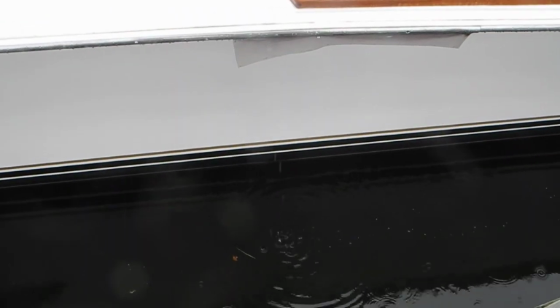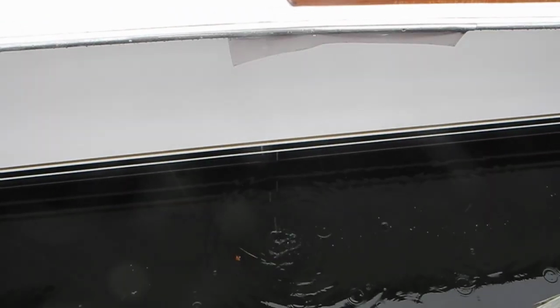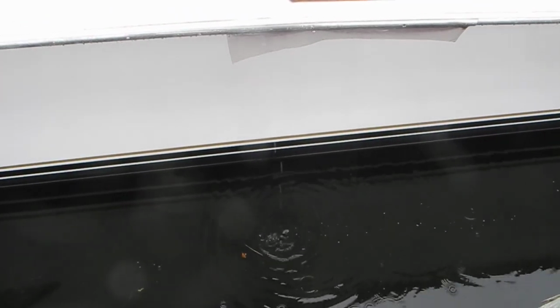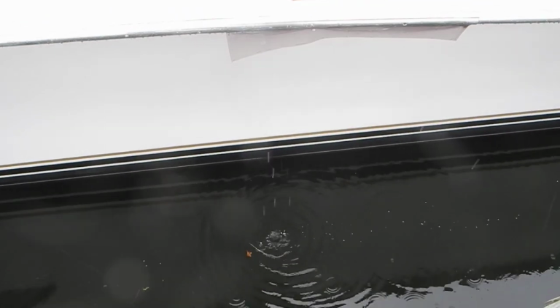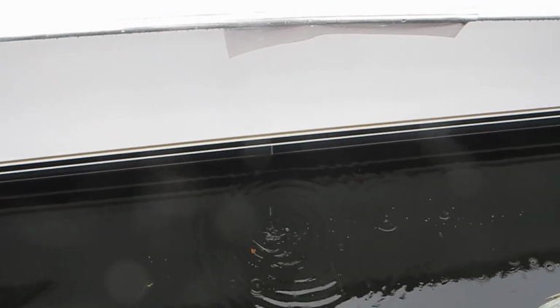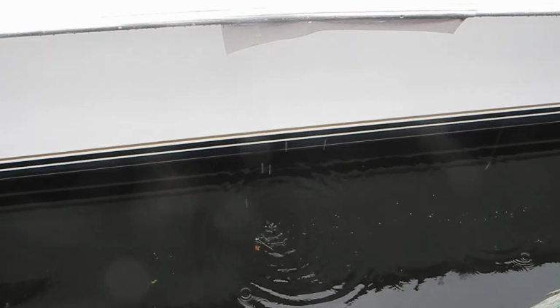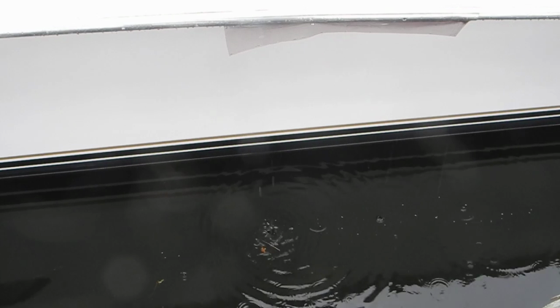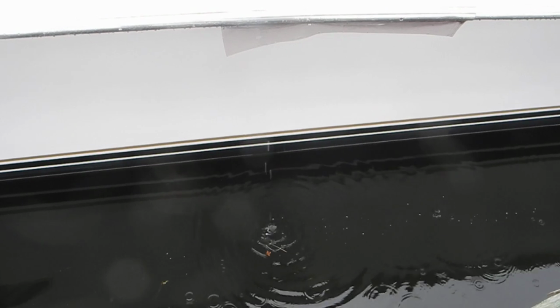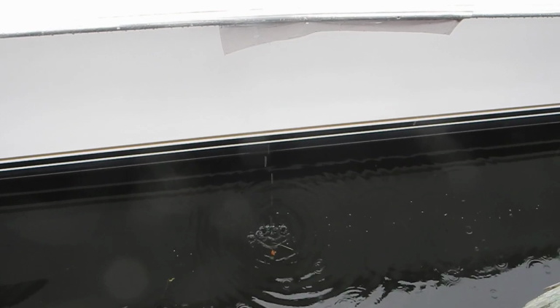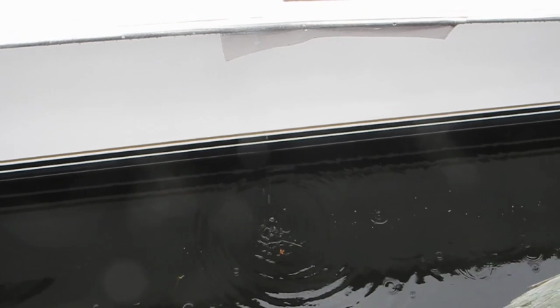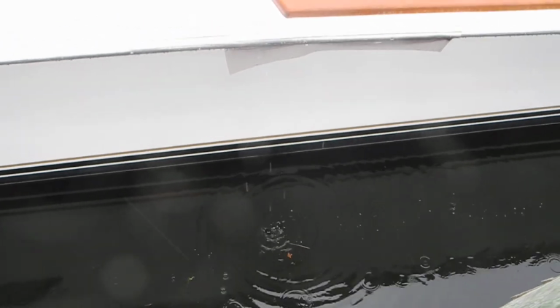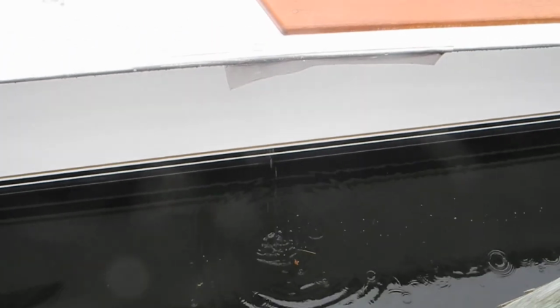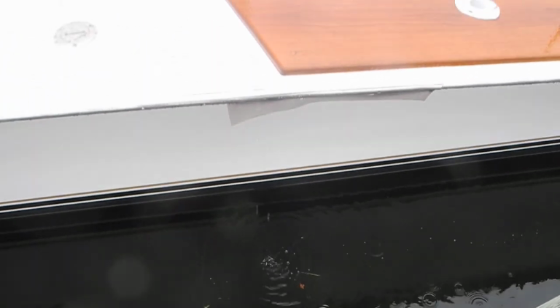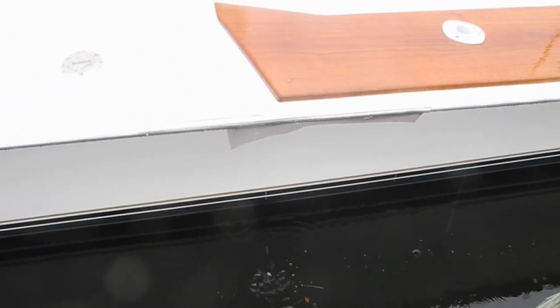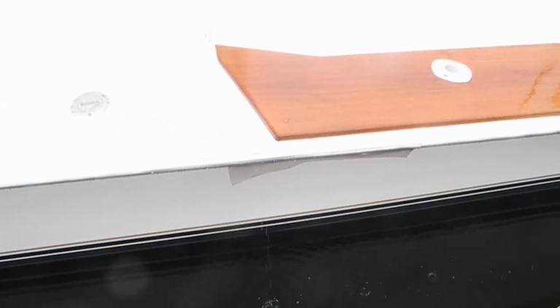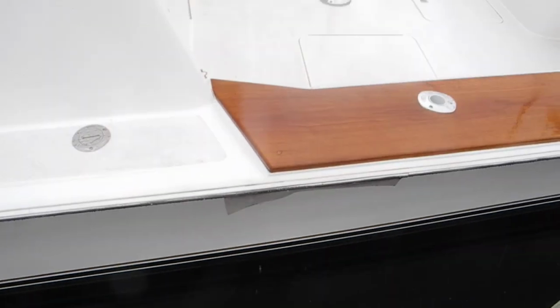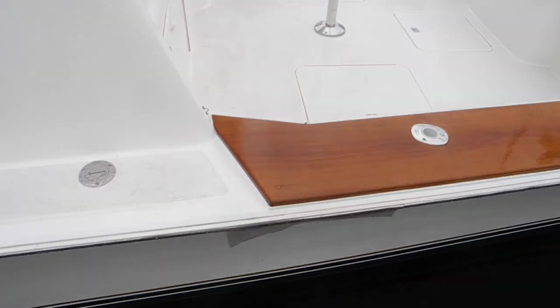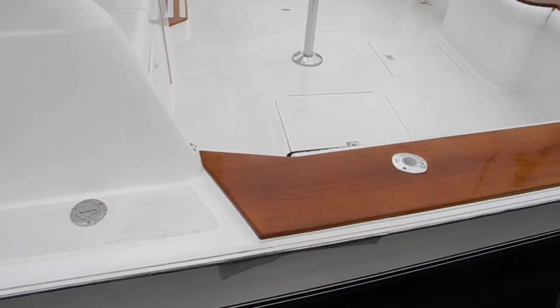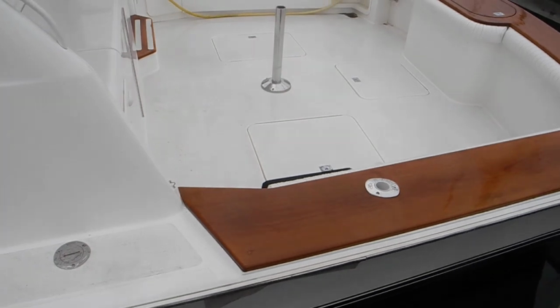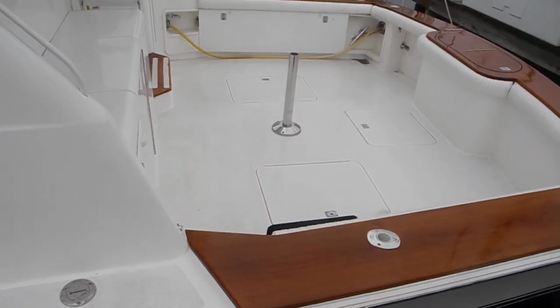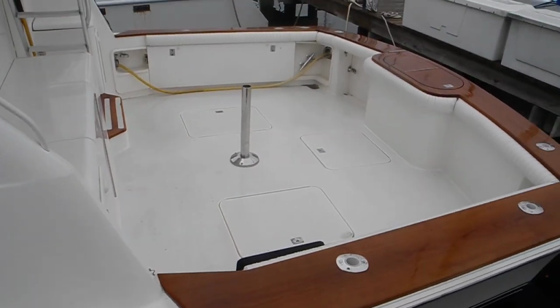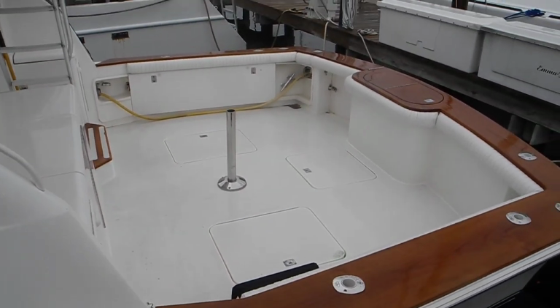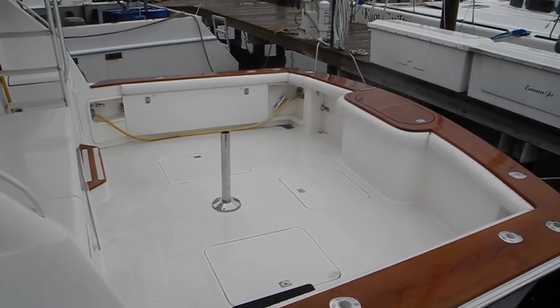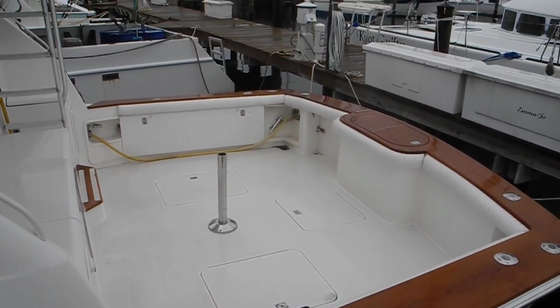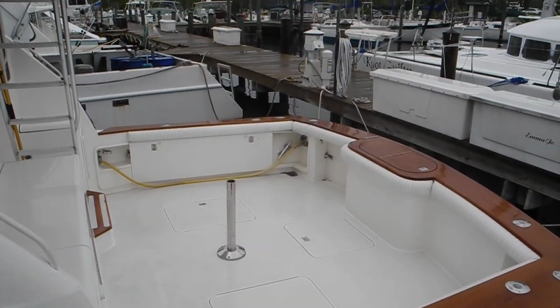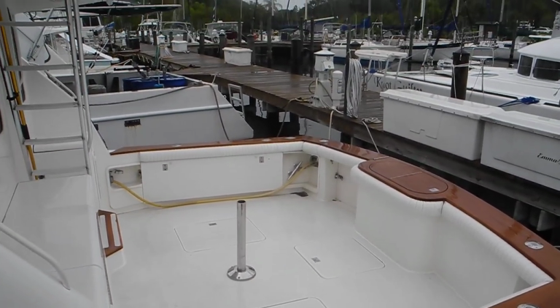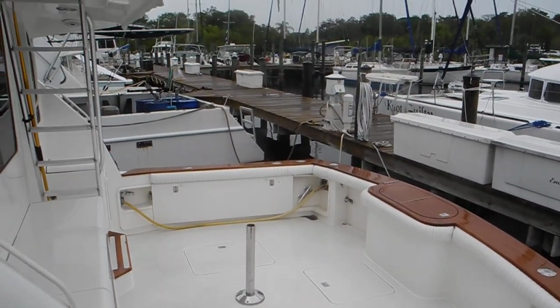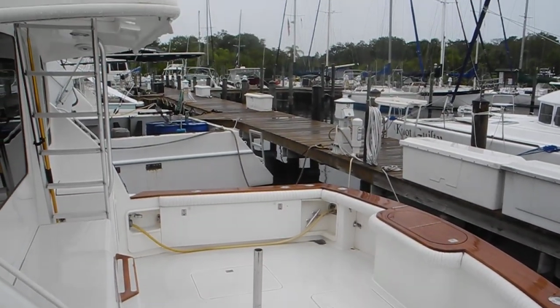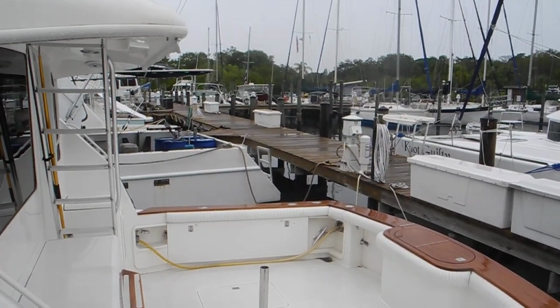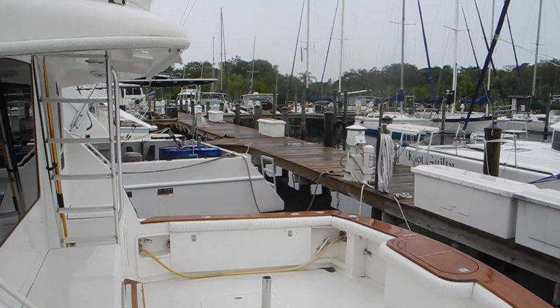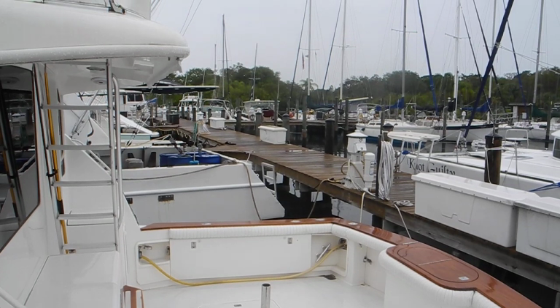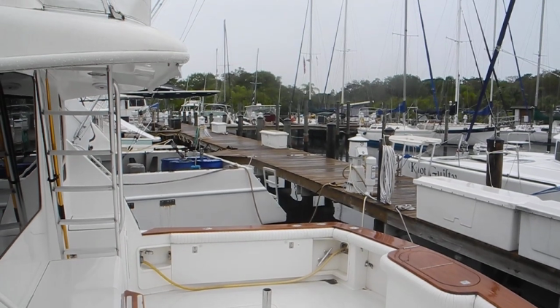Again, you can see the water dripping off of that vinyl piece straight down, not following the contour of the hull. If you have any questions about boats and how to make your boat better, just remember — ask Captain Chris.